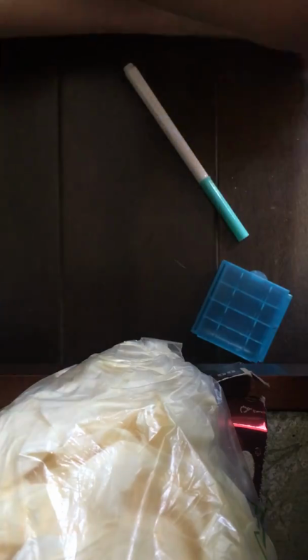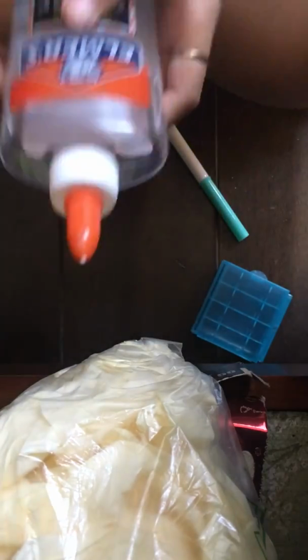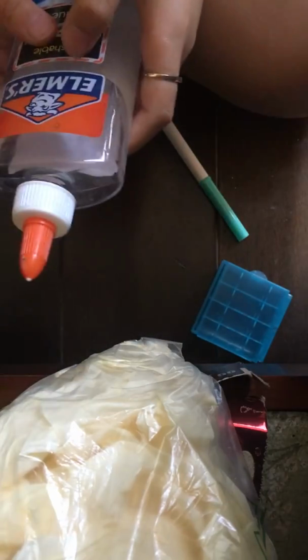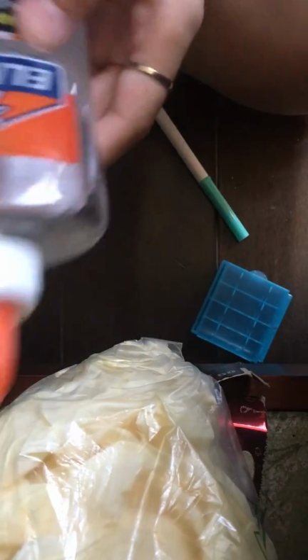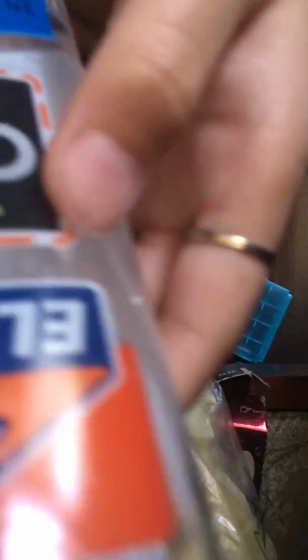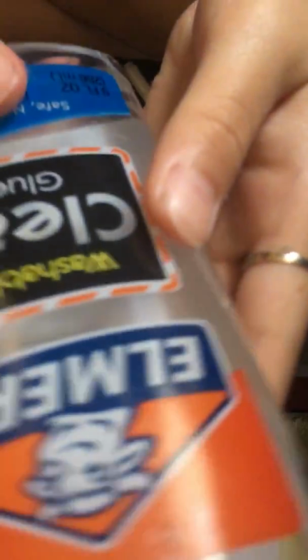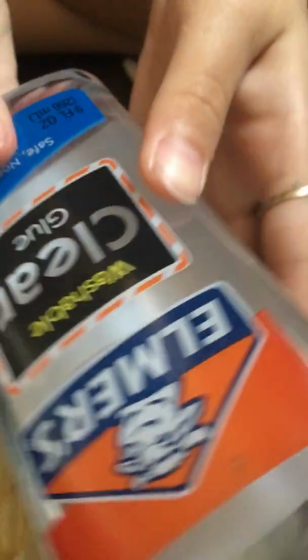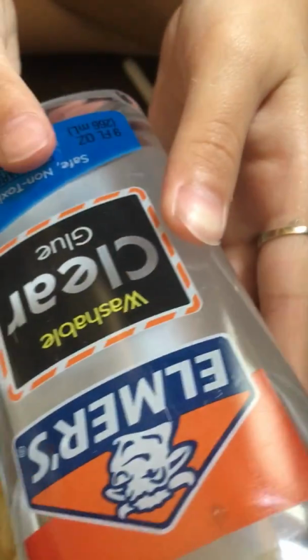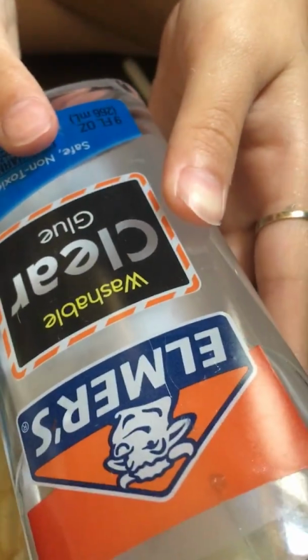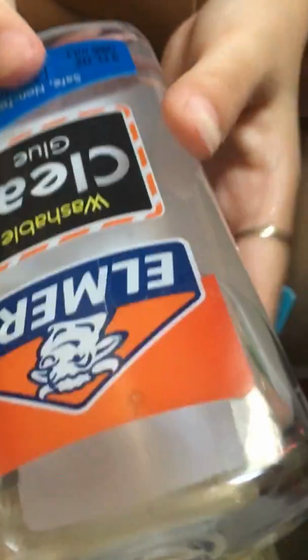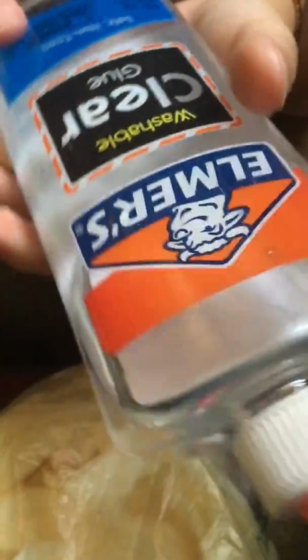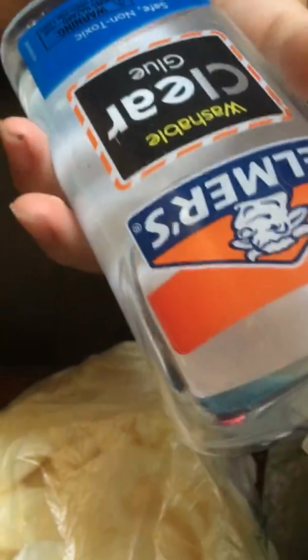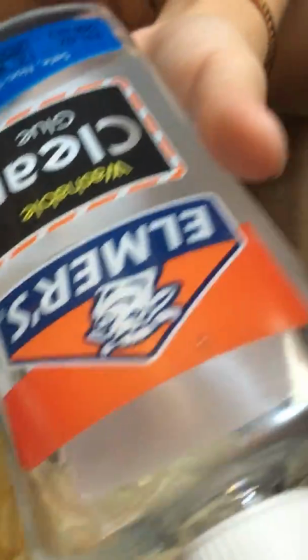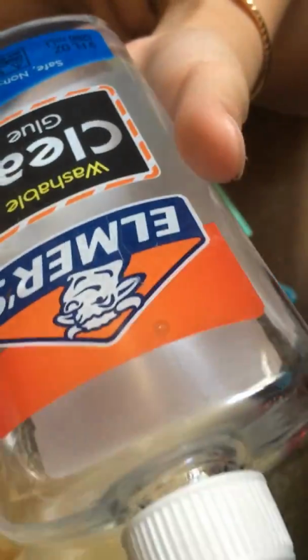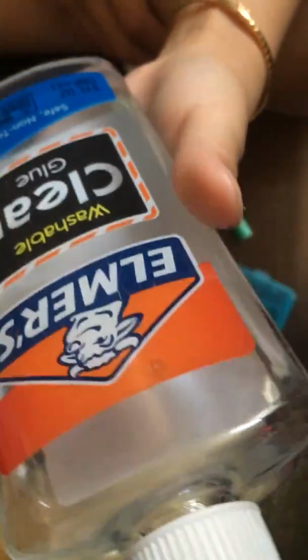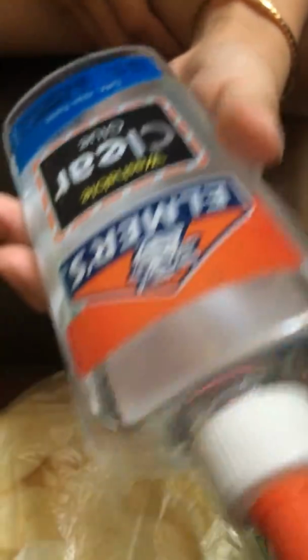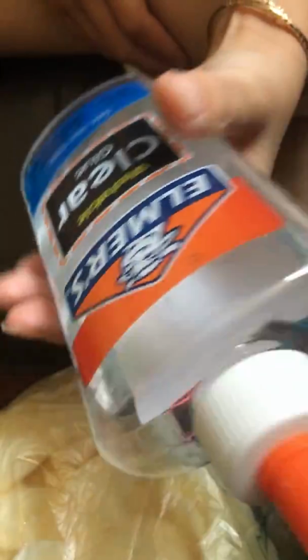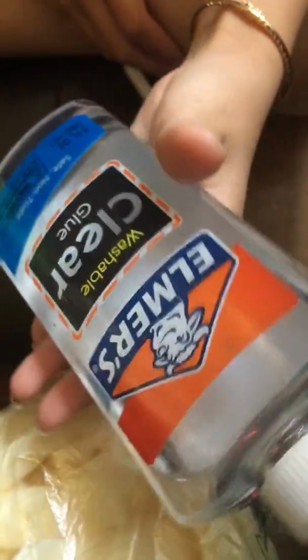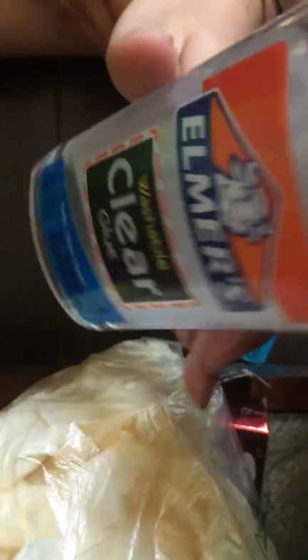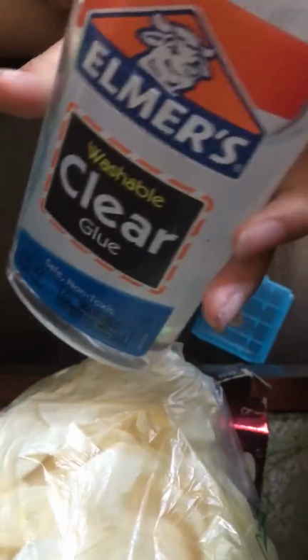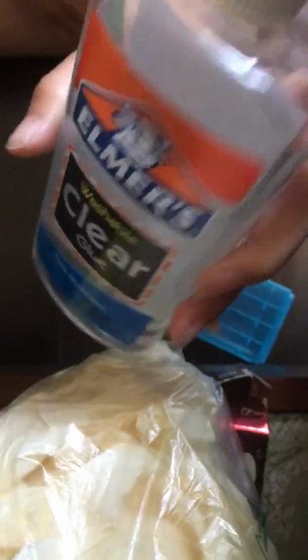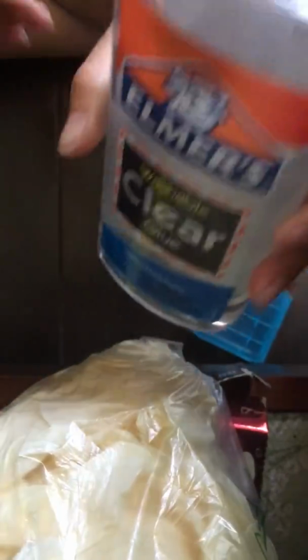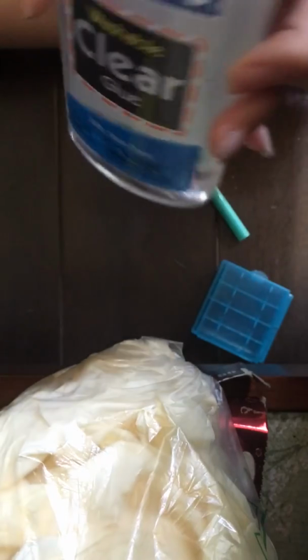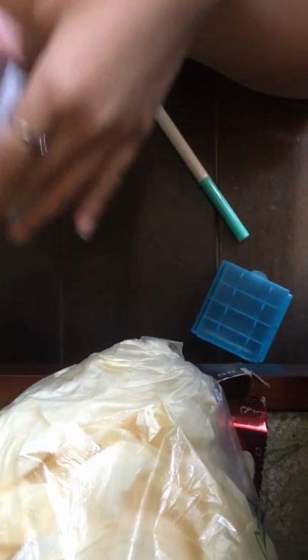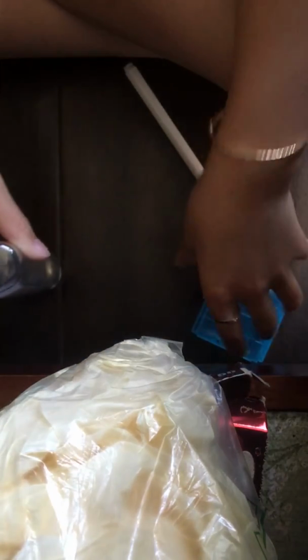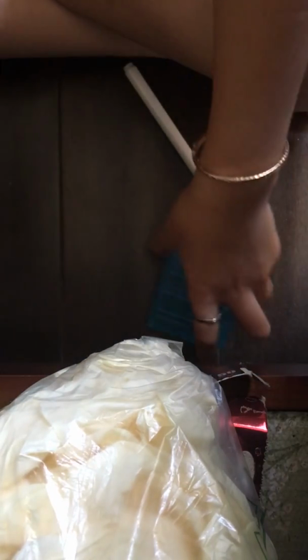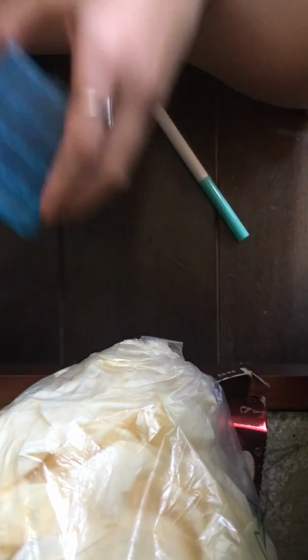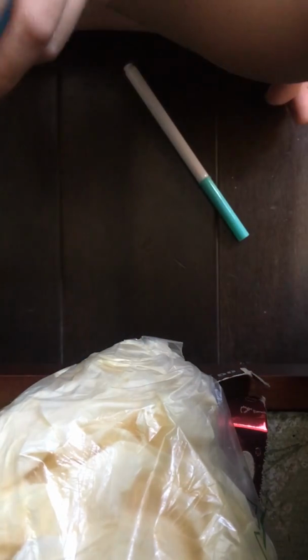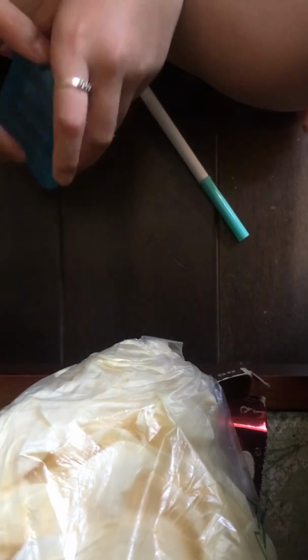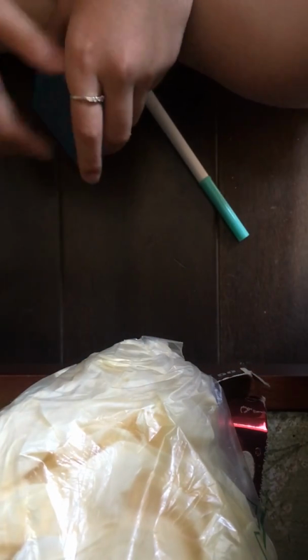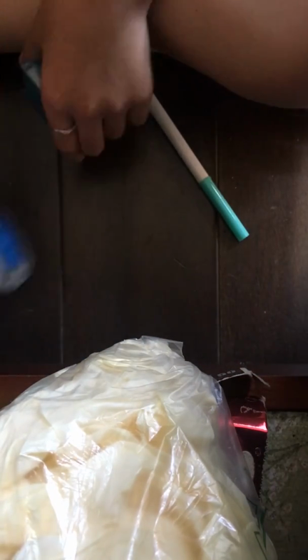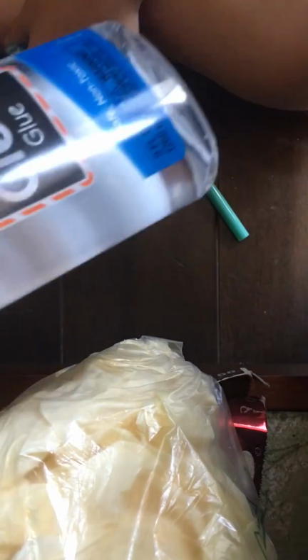The first thing that you'll be needing is Elmer's glue — or you don't have to use Elmer's, any type of liquid glue works. I'm just using clear; you guys don't have to use clear, you can use white, but I'm just using clear.